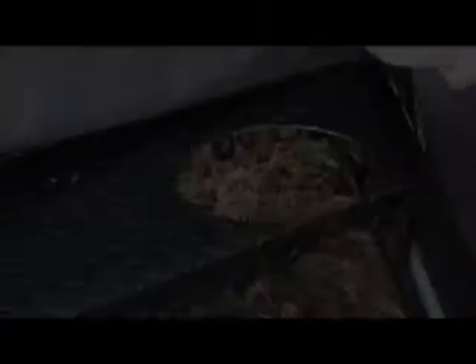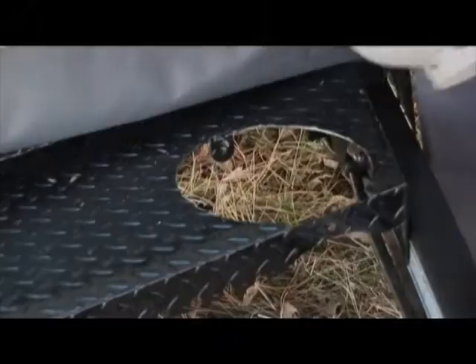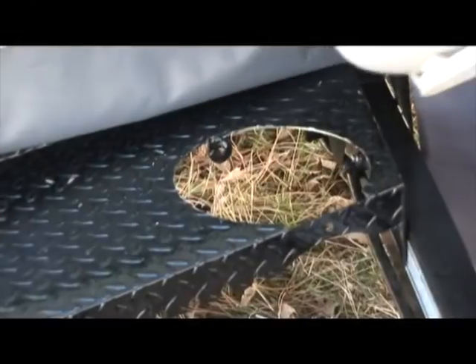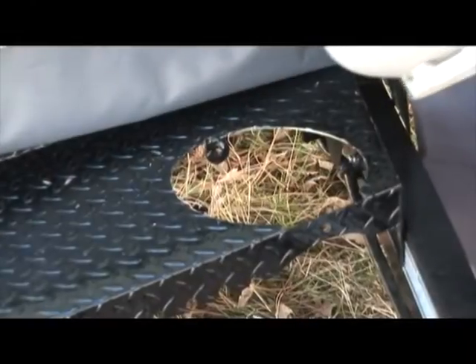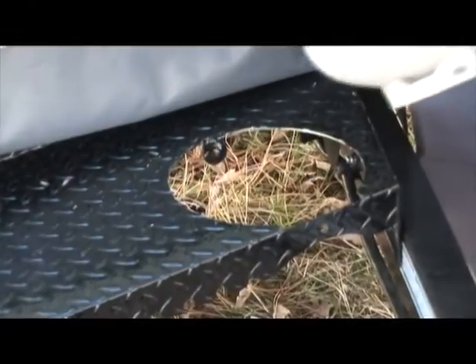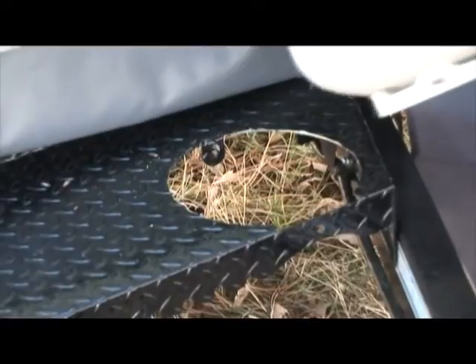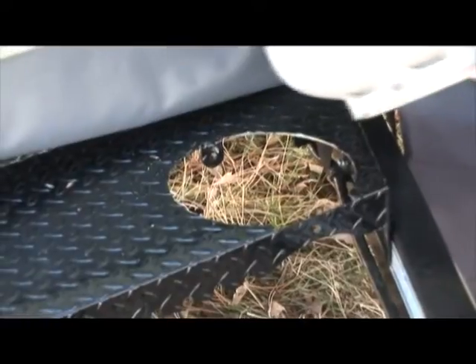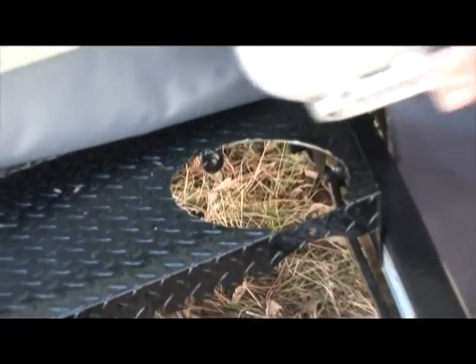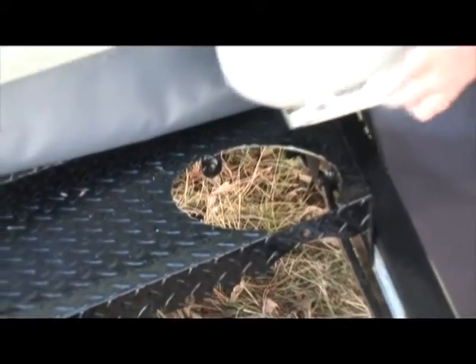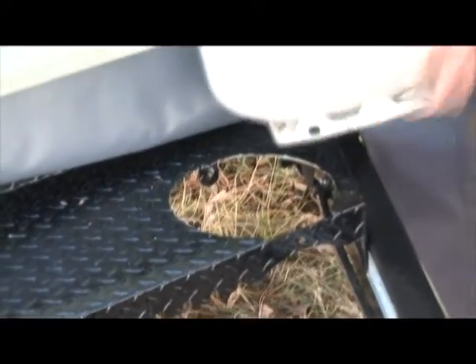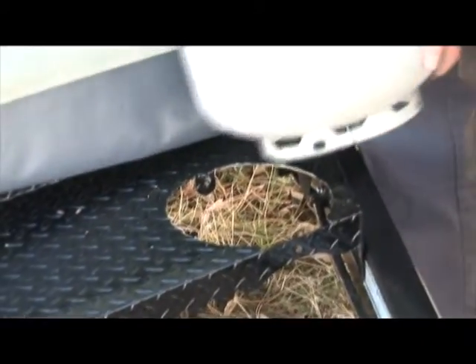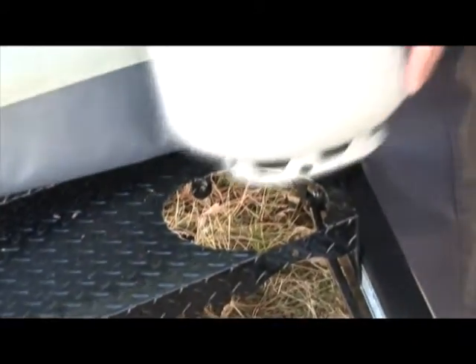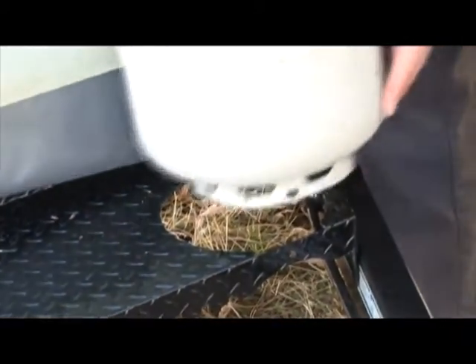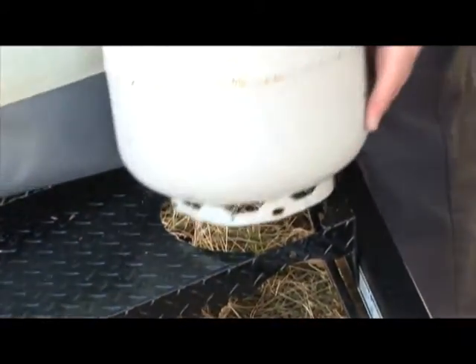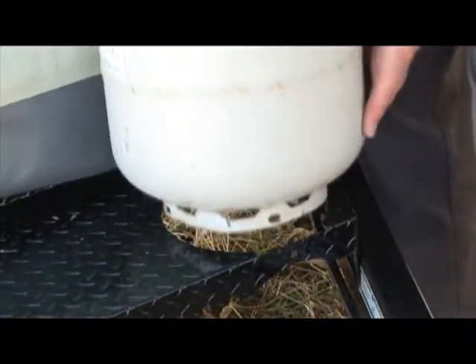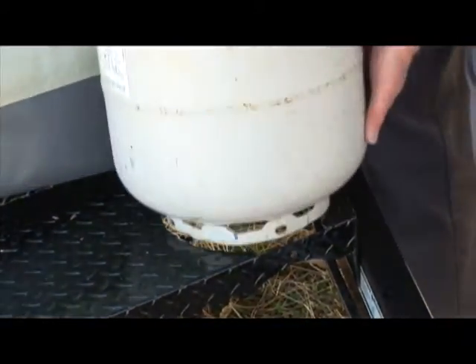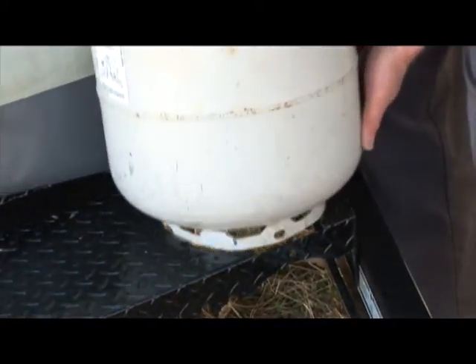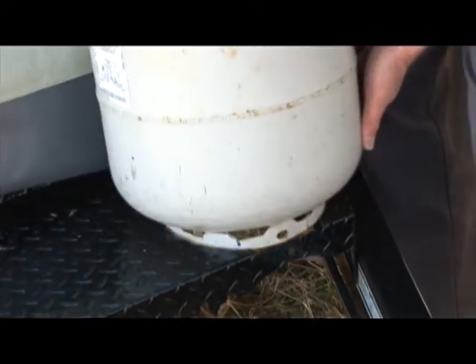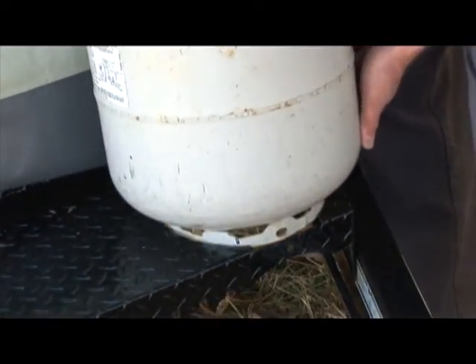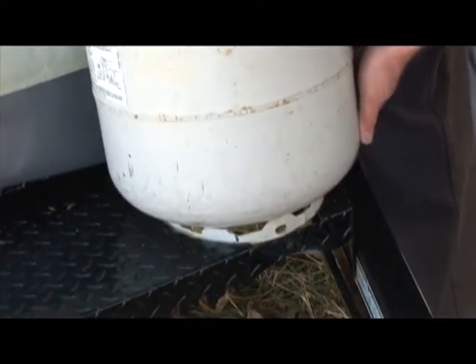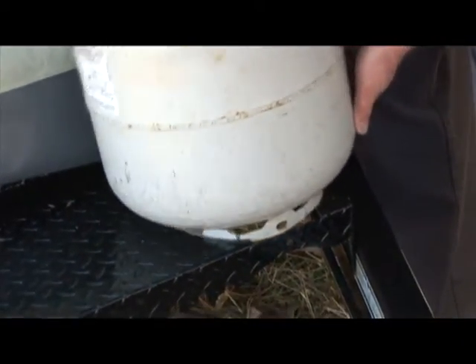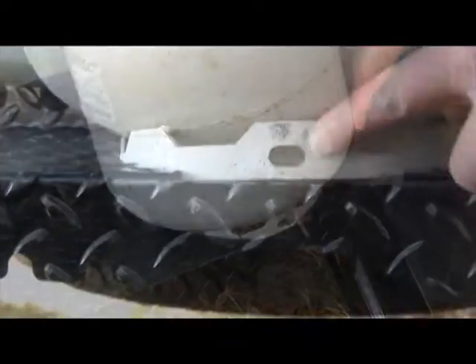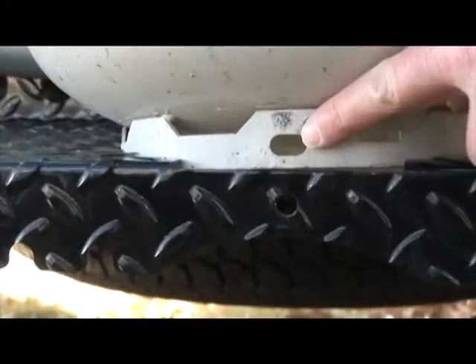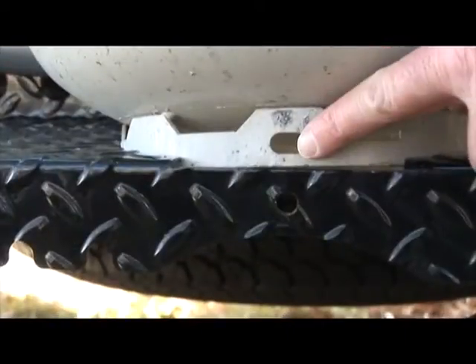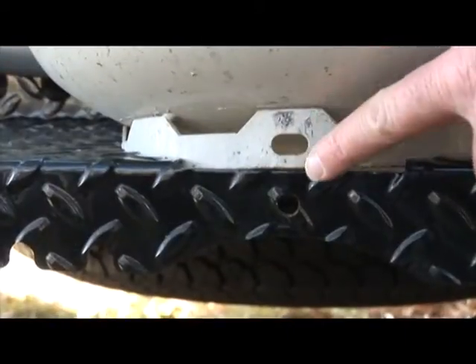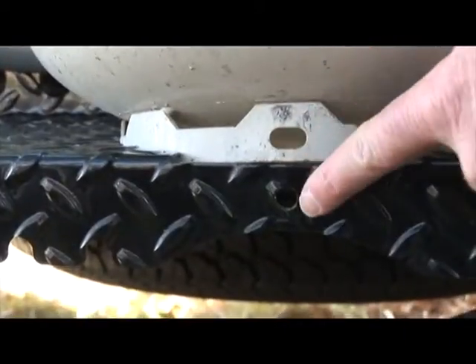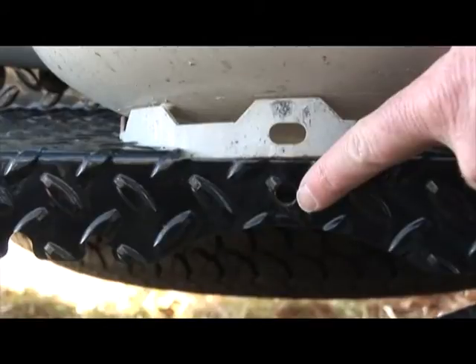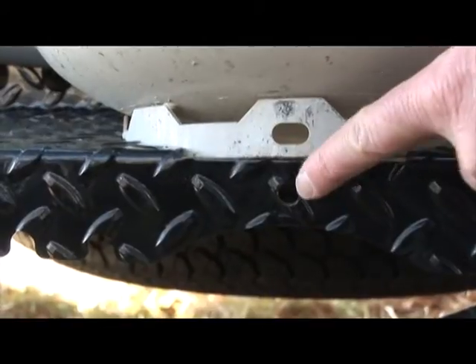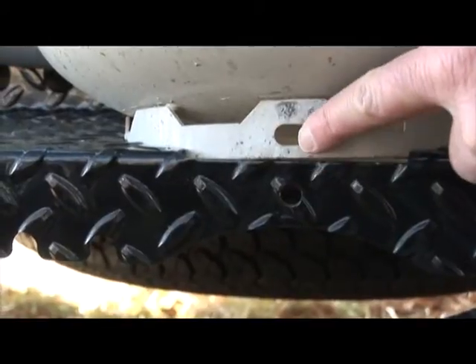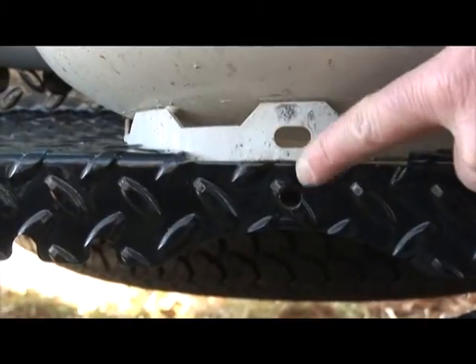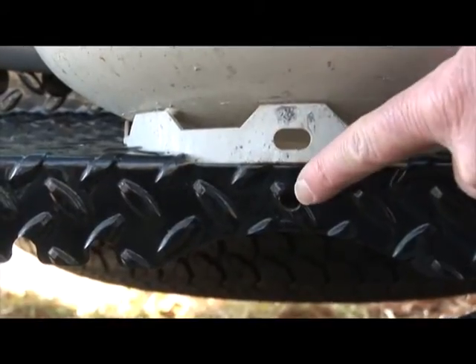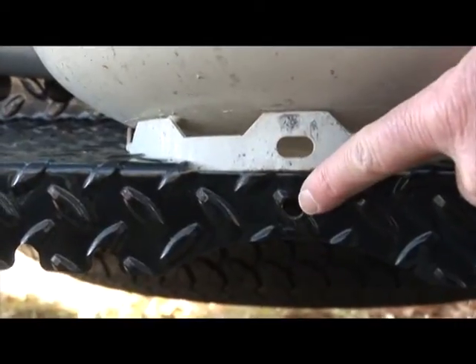To travel with the propane tank, place the tank in the hole provided on the propane rack at the front of the trailer. Make sure the holes on the tank and the rack line up.